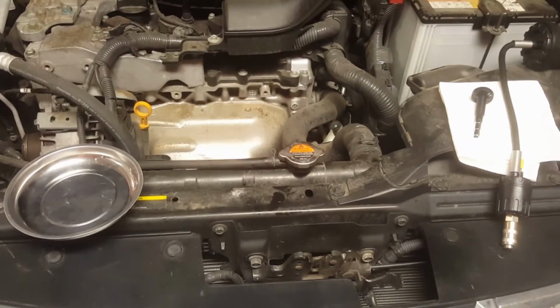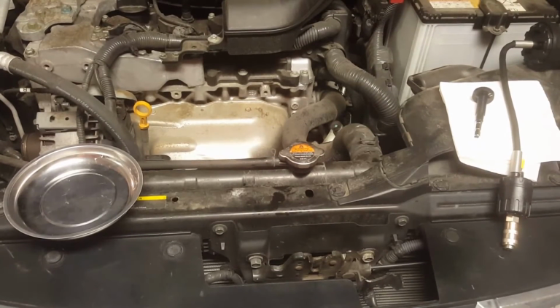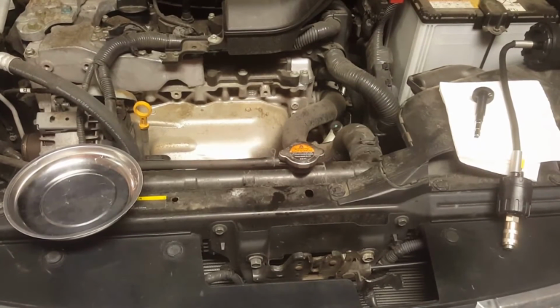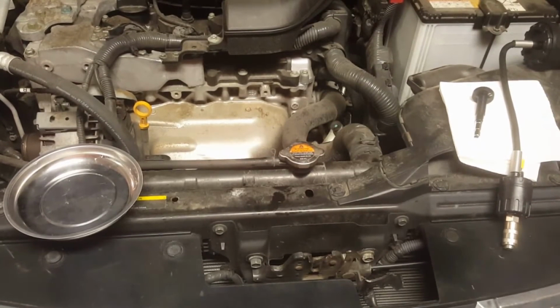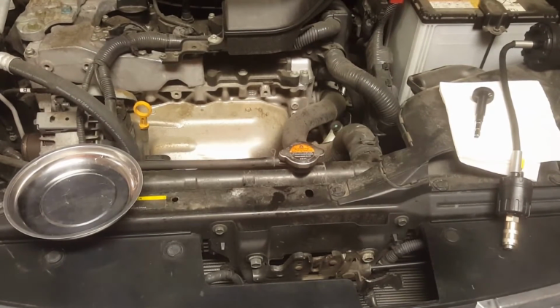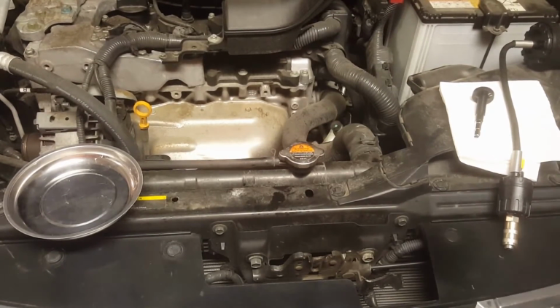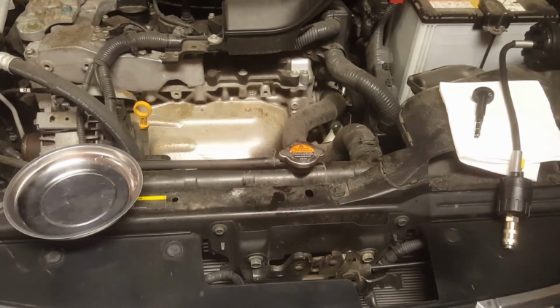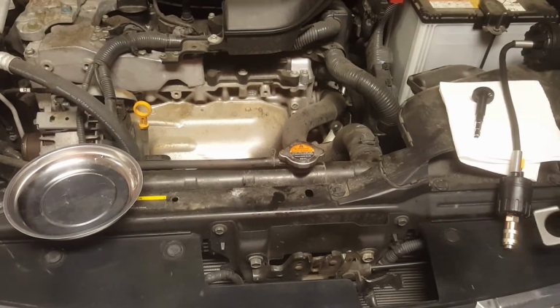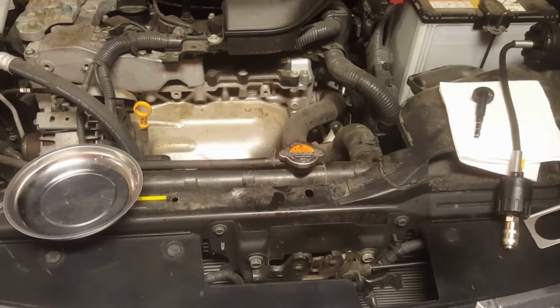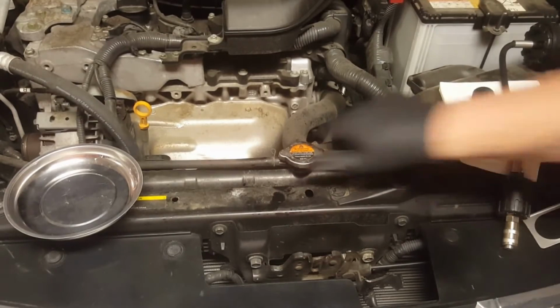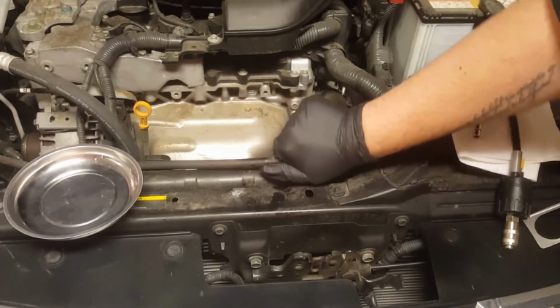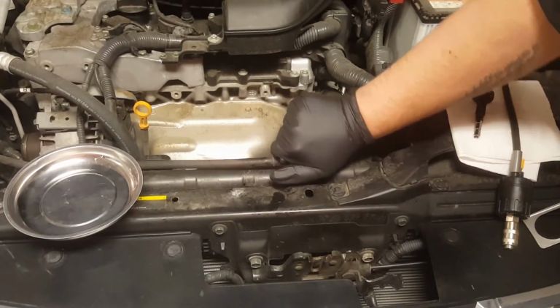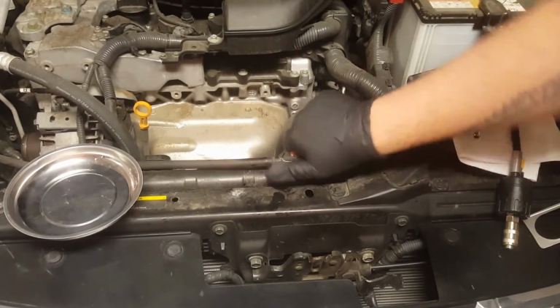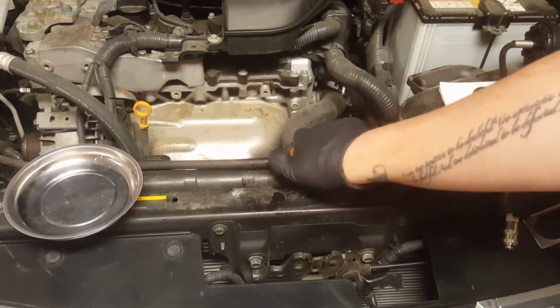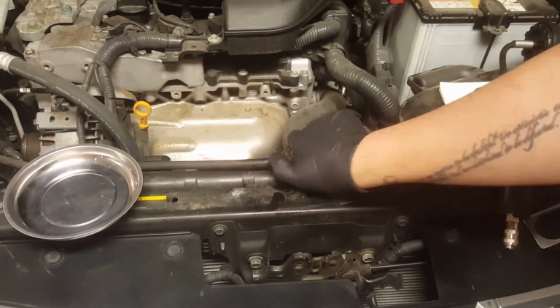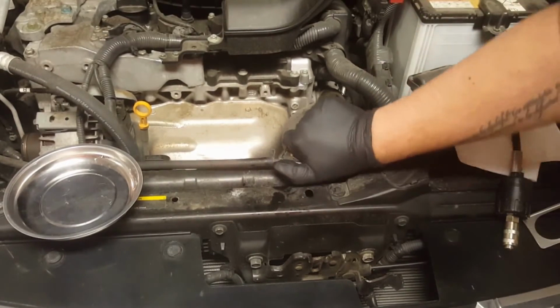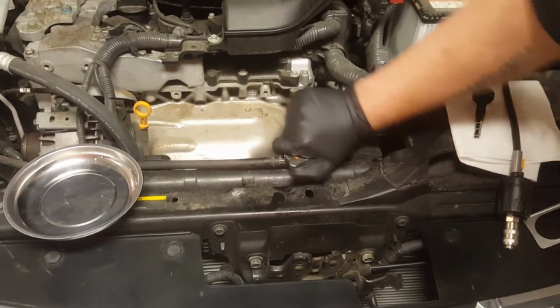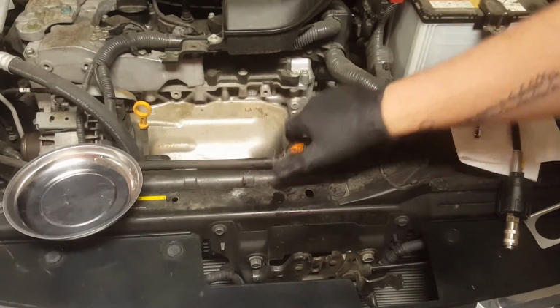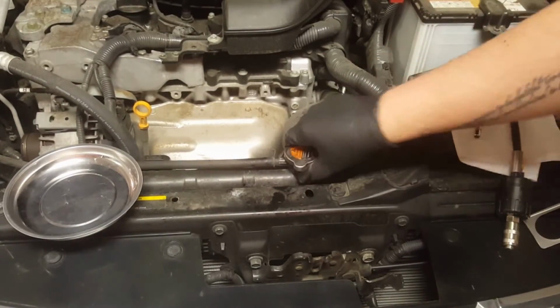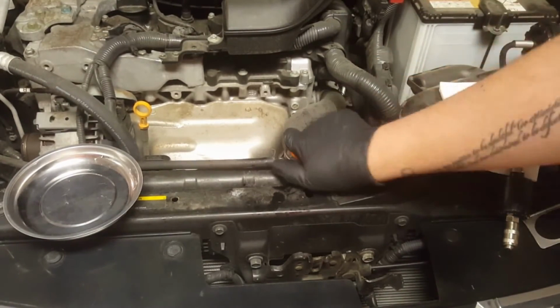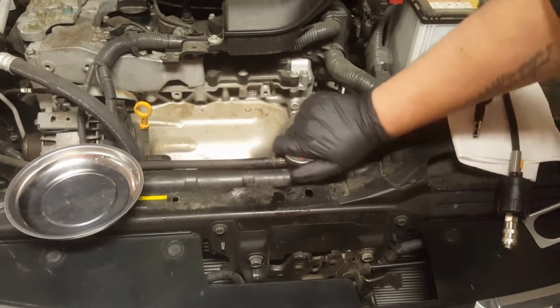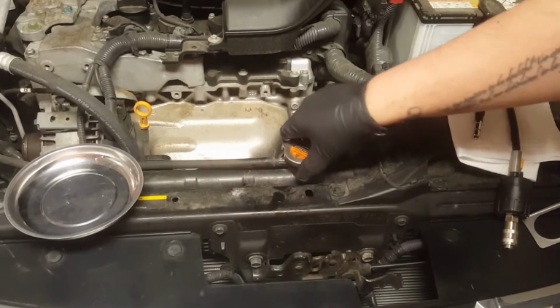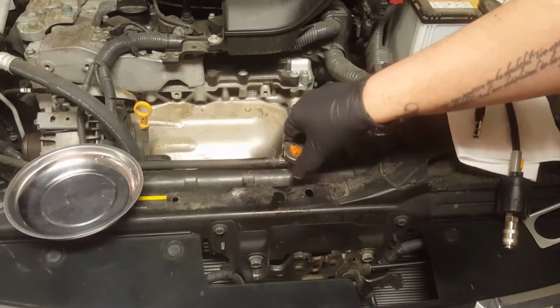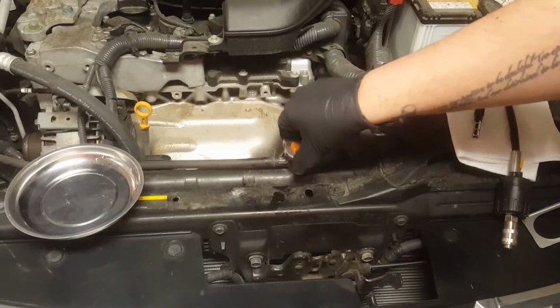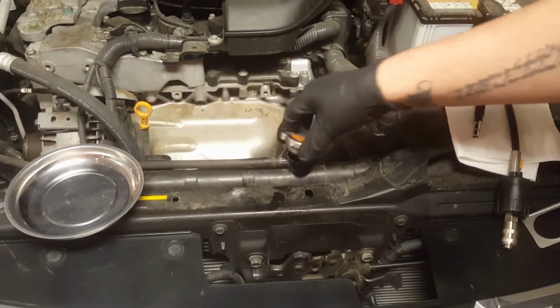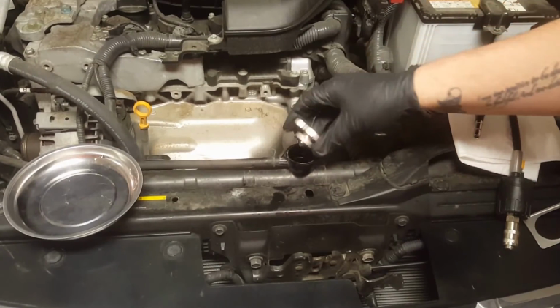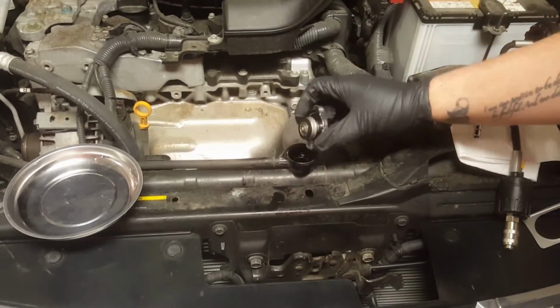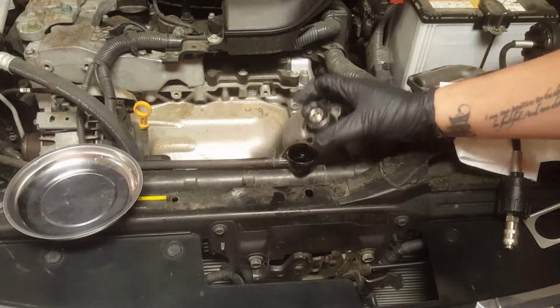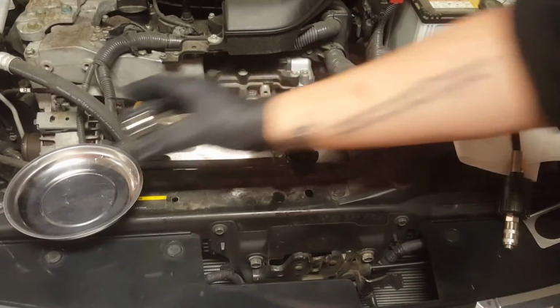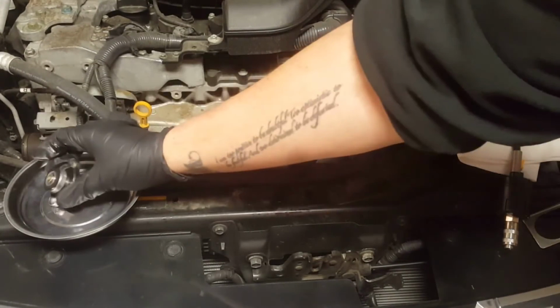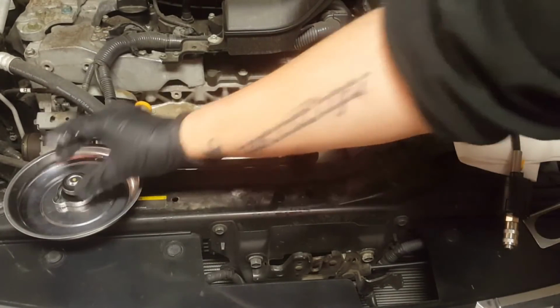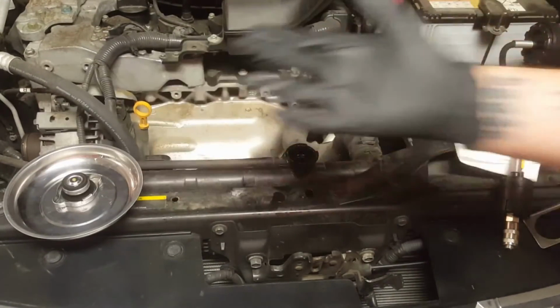The first thing you want to do is remove the radiator cap. Put it someplace to stay — just putting it right there.